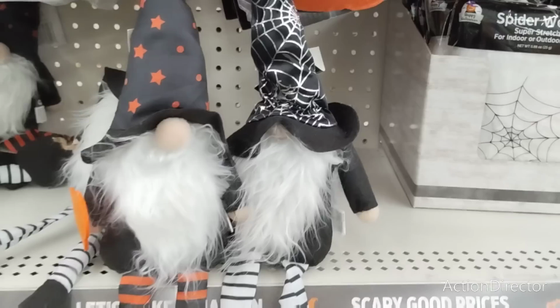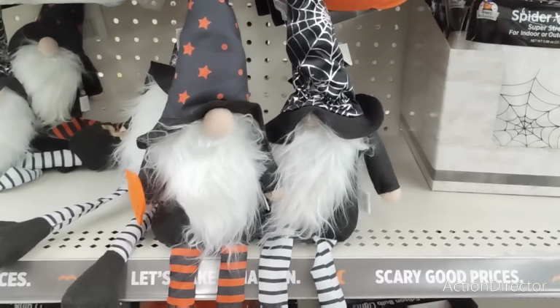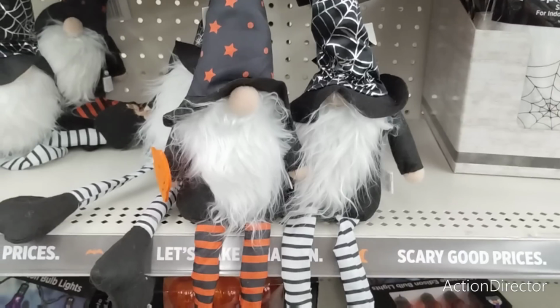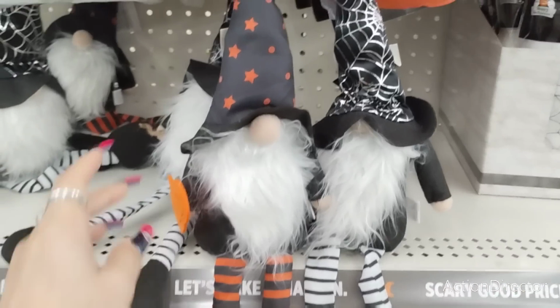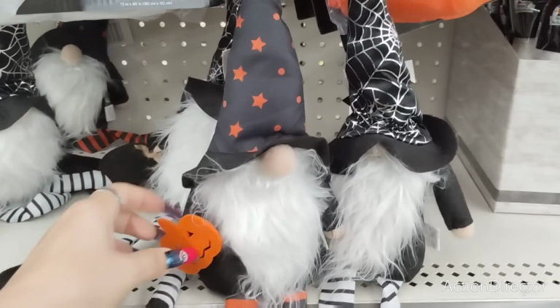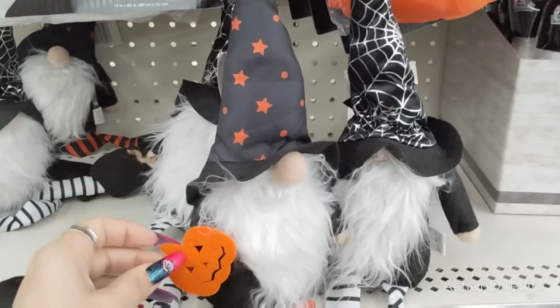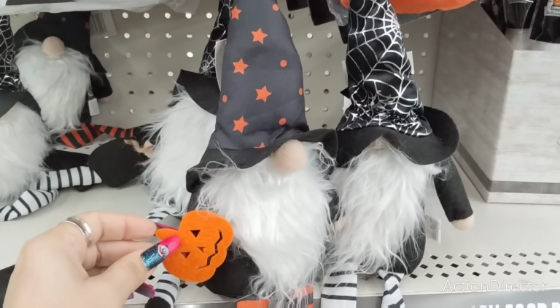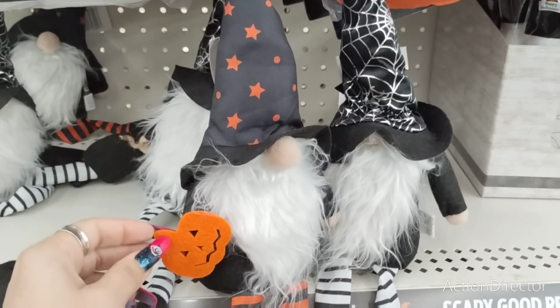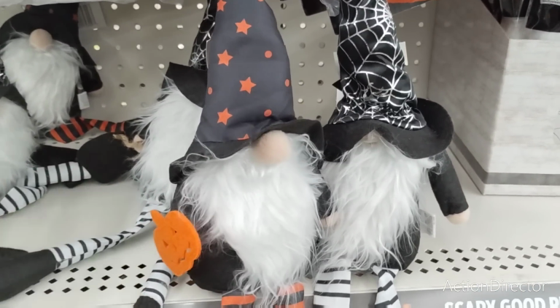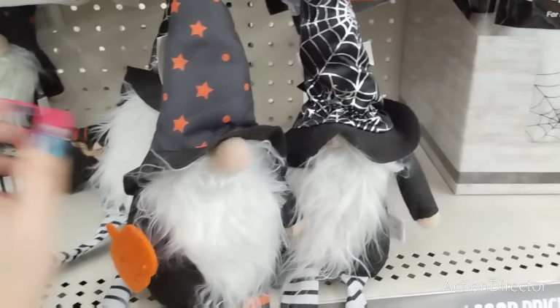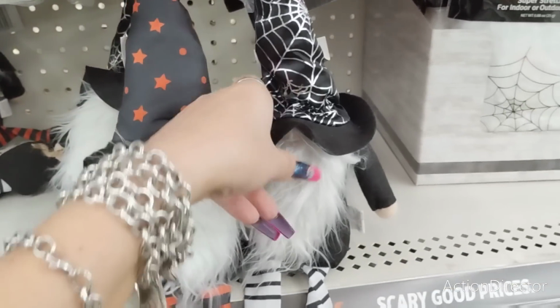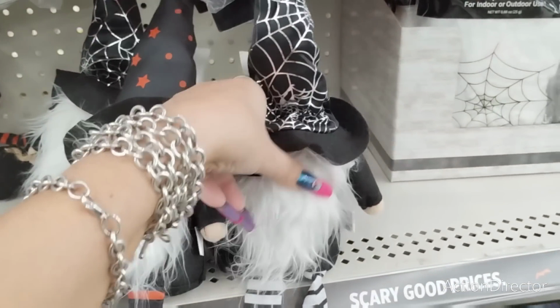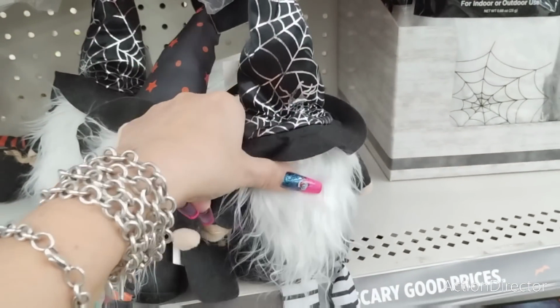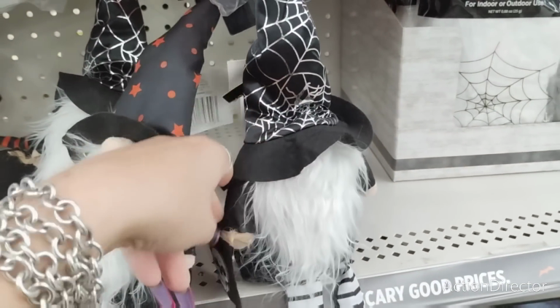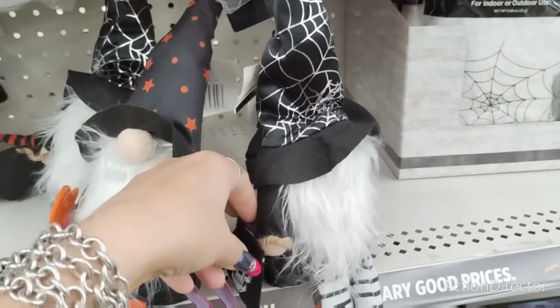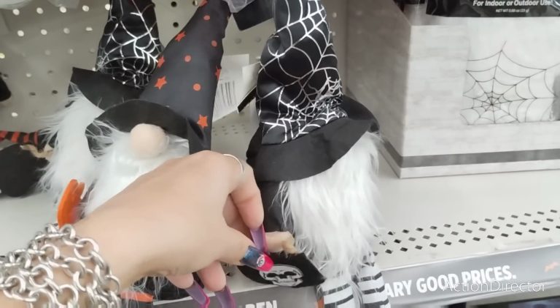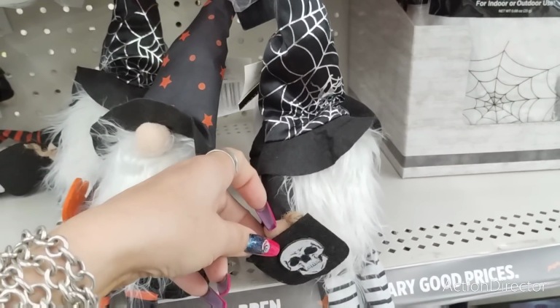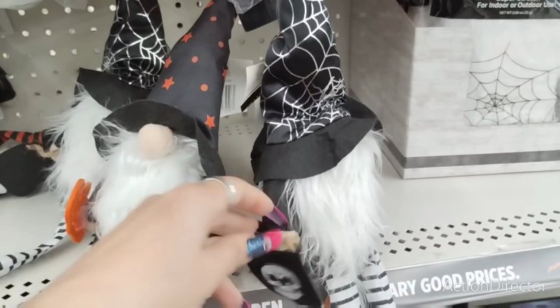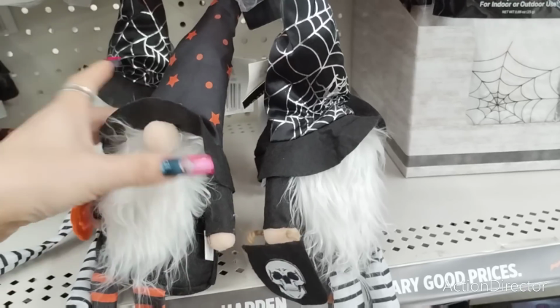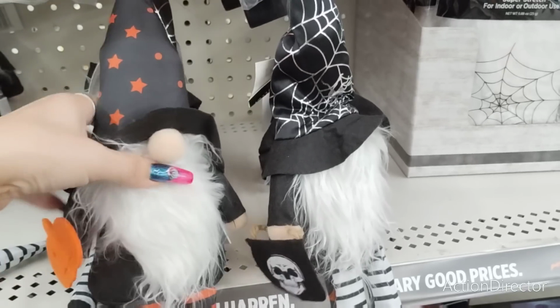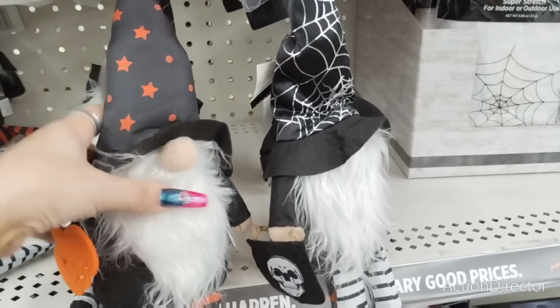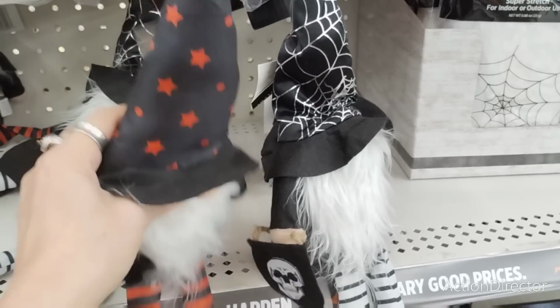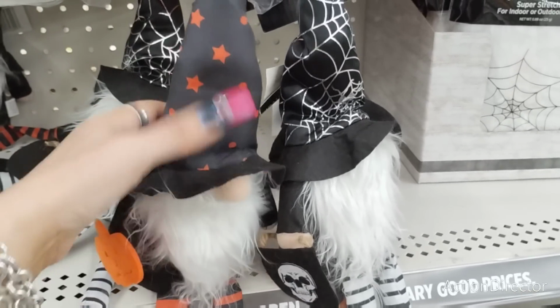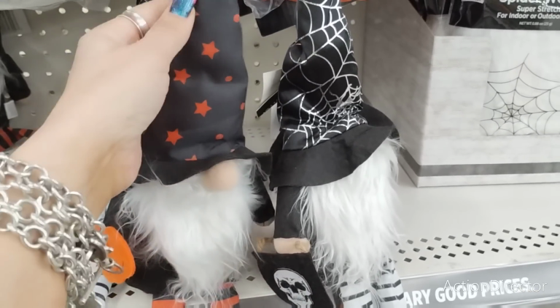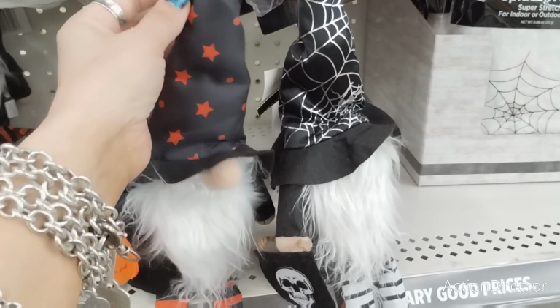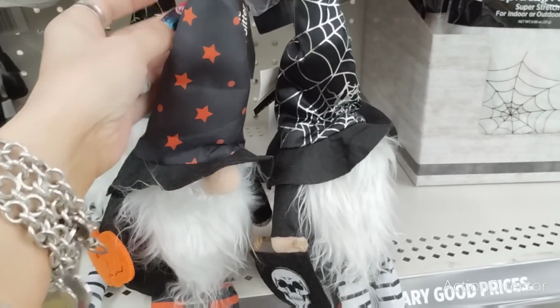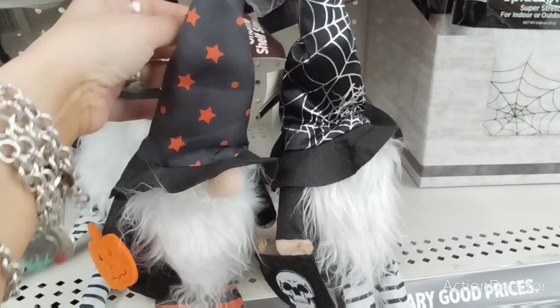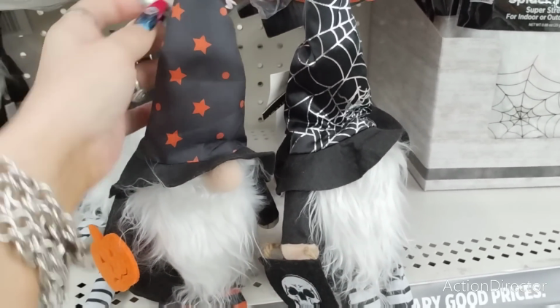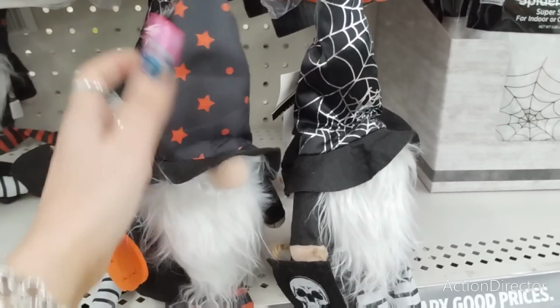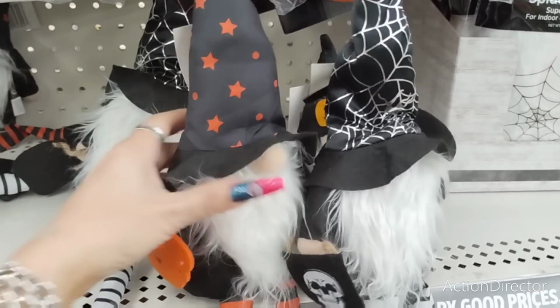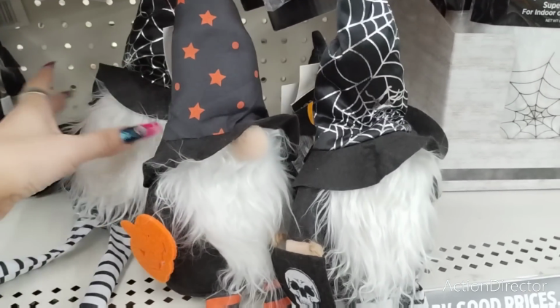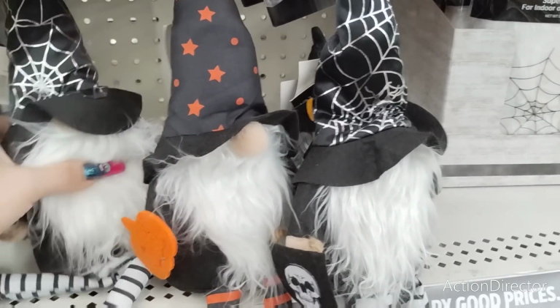They have these cute gnomes that are just little sitters, as I call them. They have their little treat bags with a skull, and then this one has the pumpkin. These are really cute as well — these are only going to be $5 each.